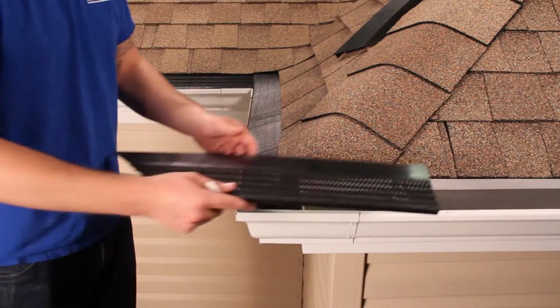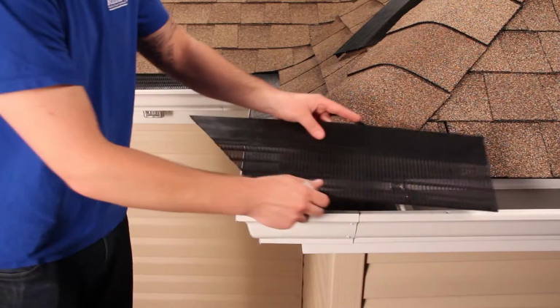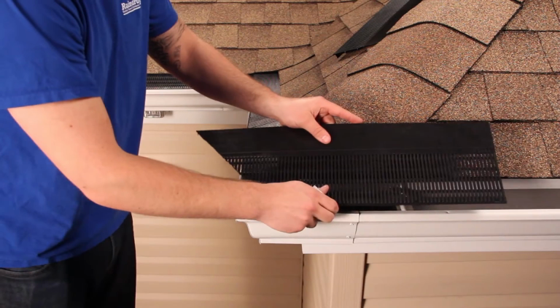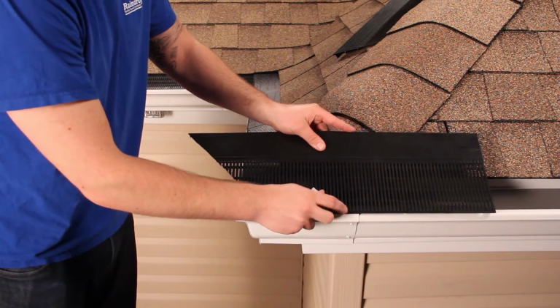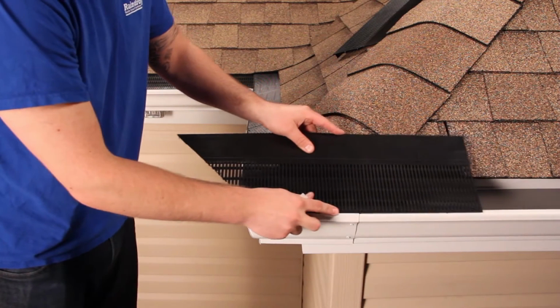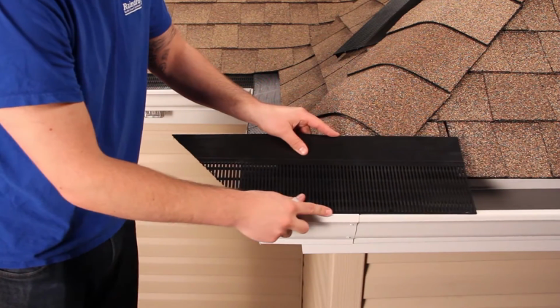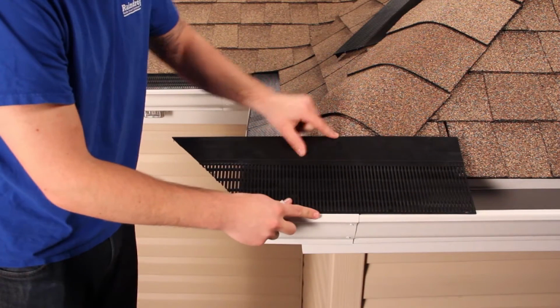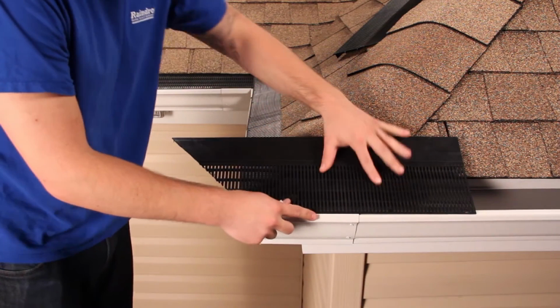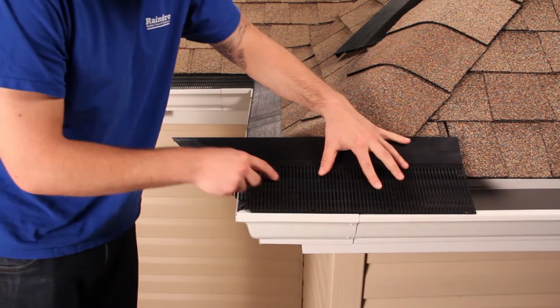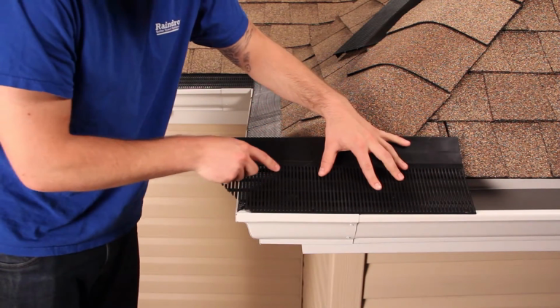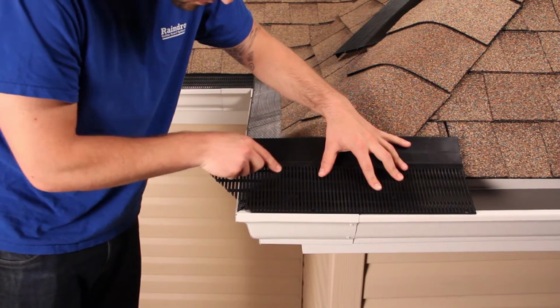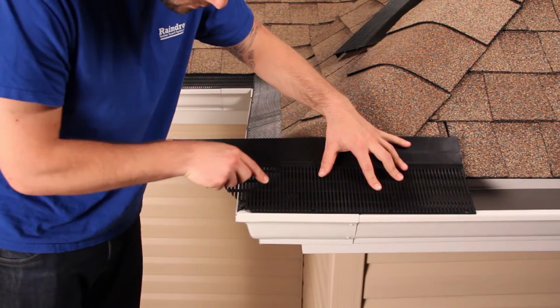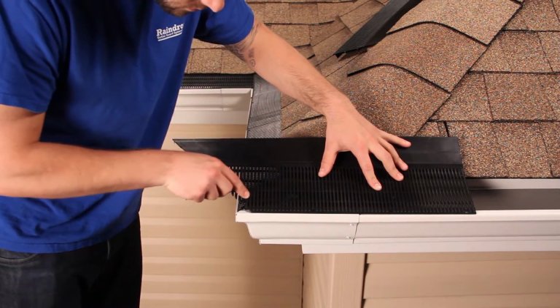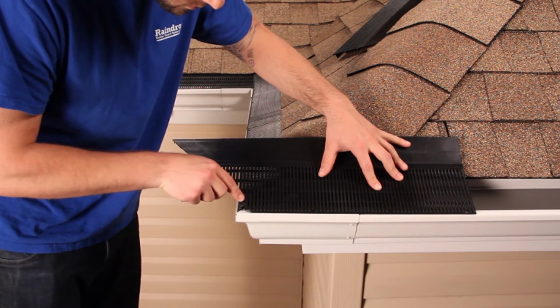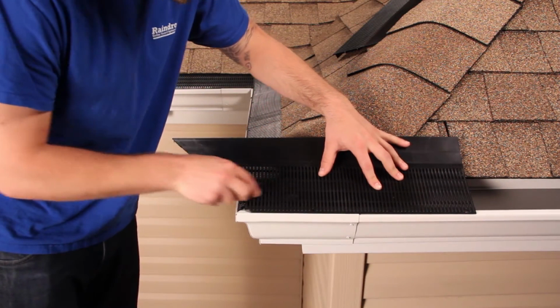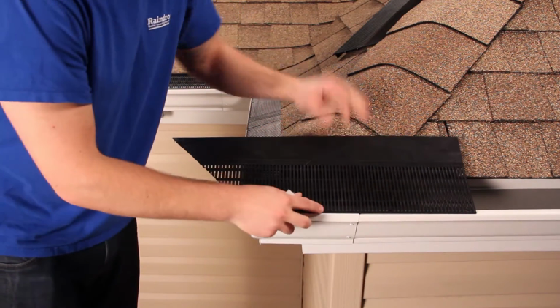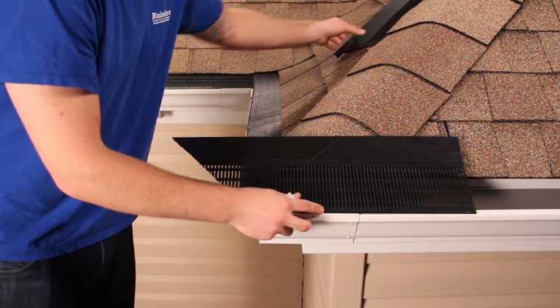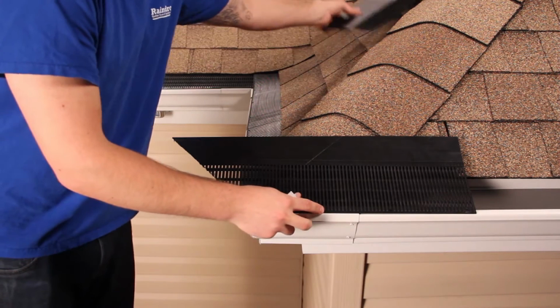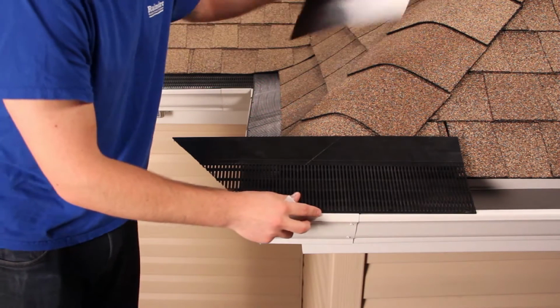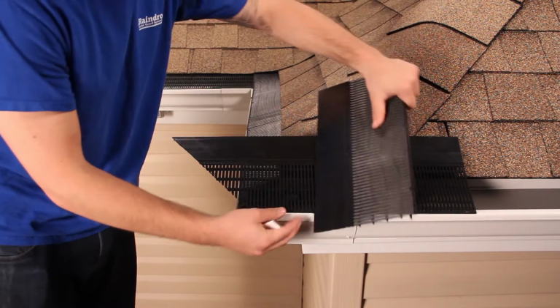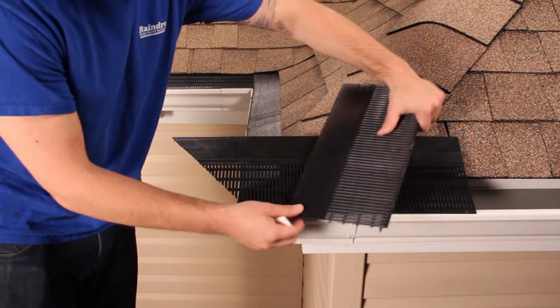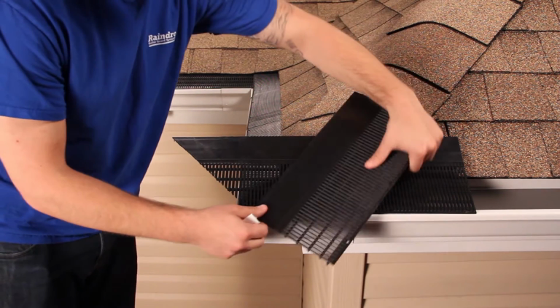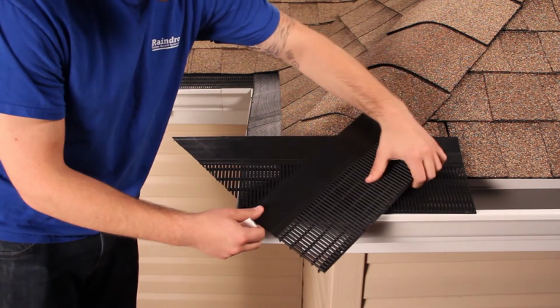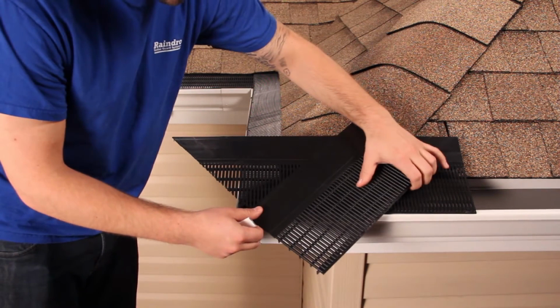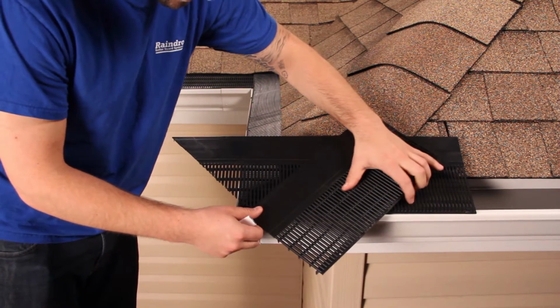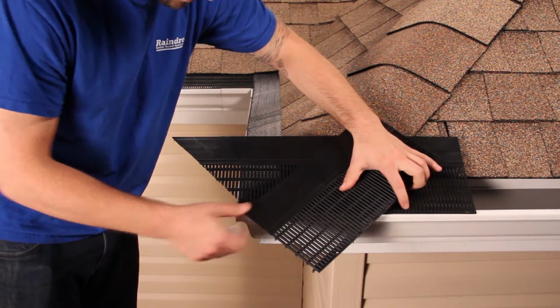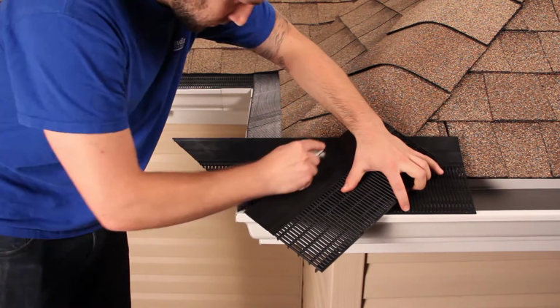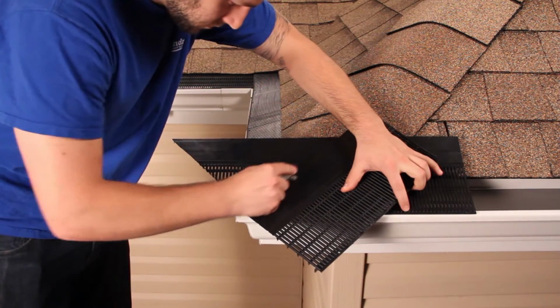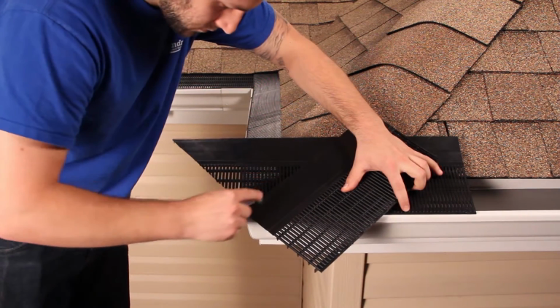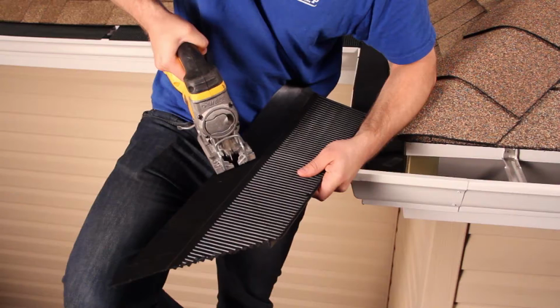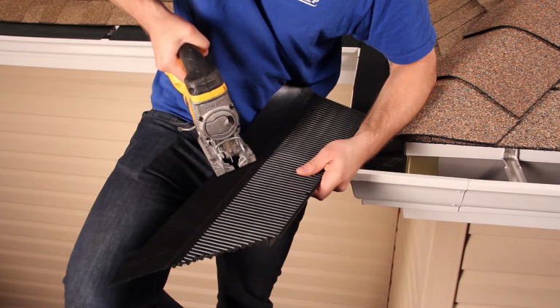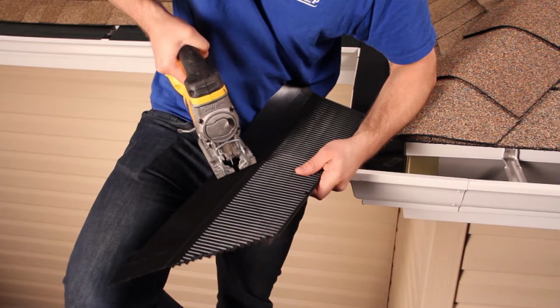Take the second half of the piece that you just cut, lay it in place overlapping your cut. Look through the guard to see the angle of the last cut. Adjust your straight edge to match that angle. Scribe your line and then cut this piece.